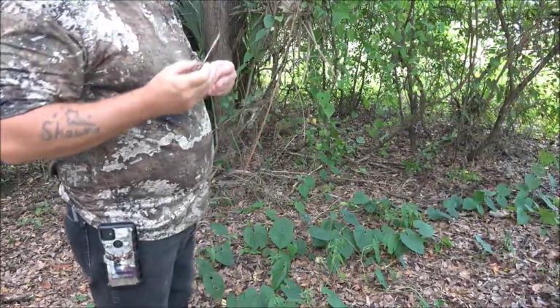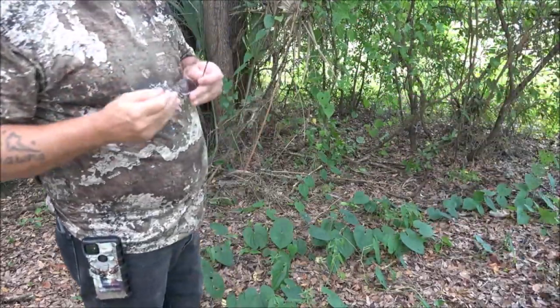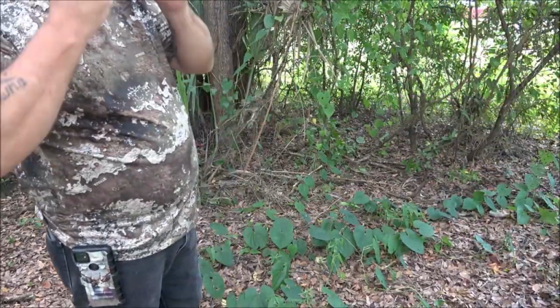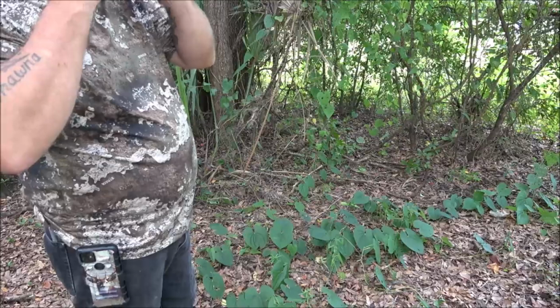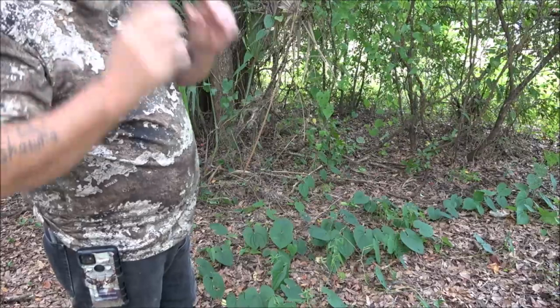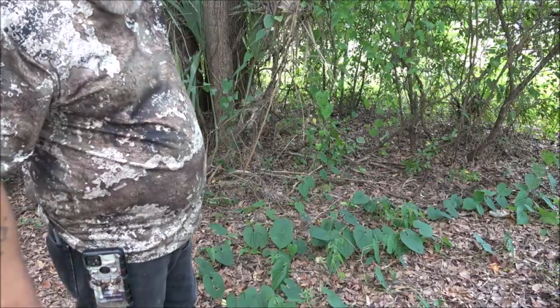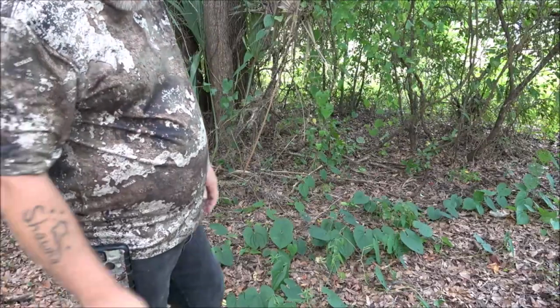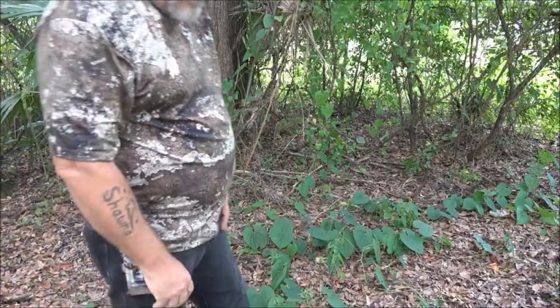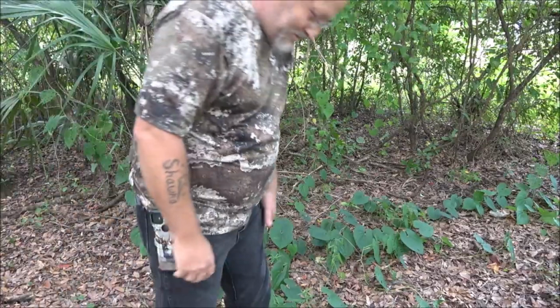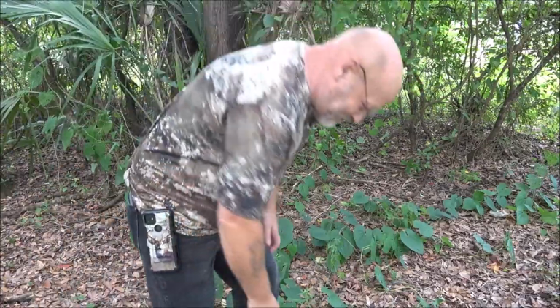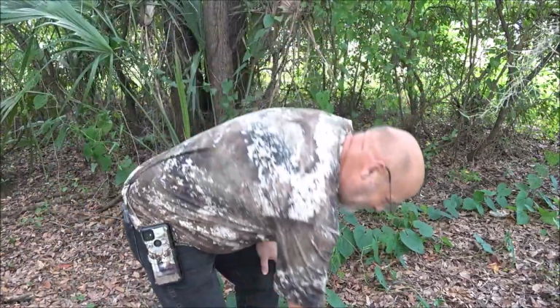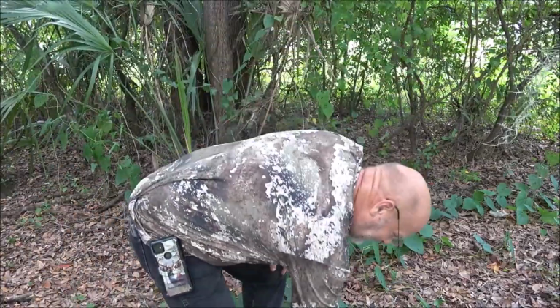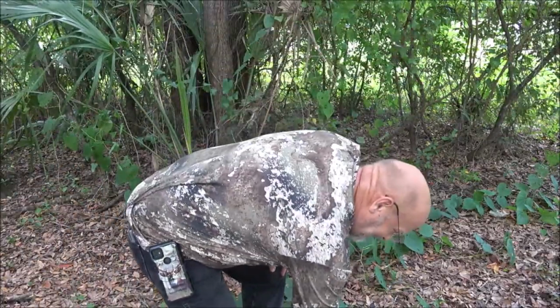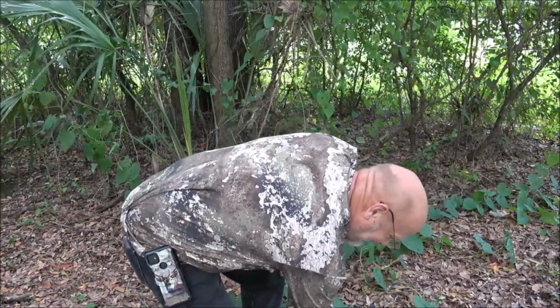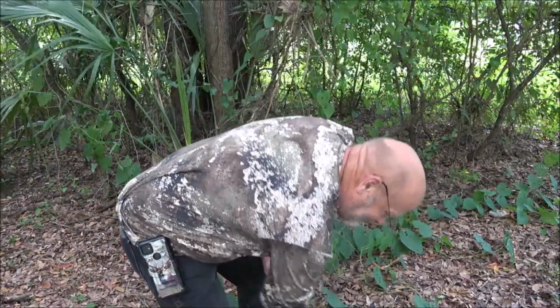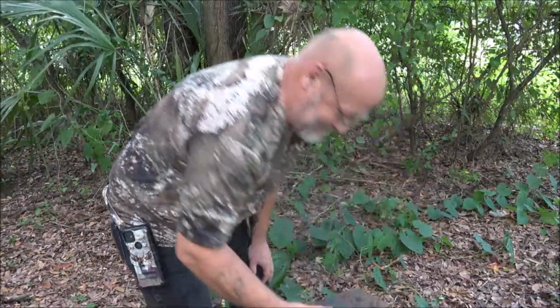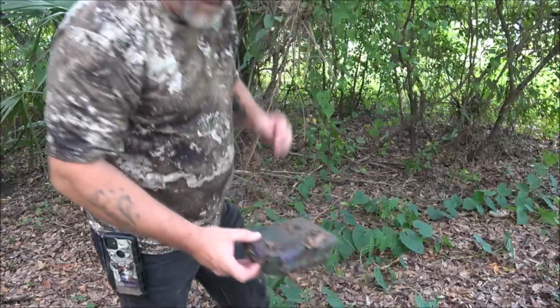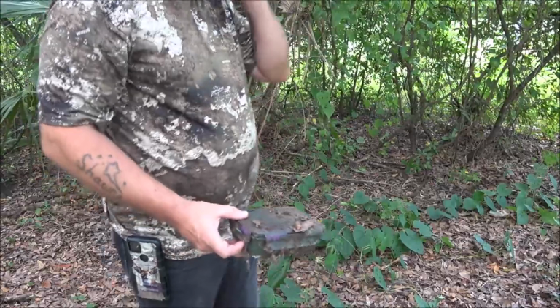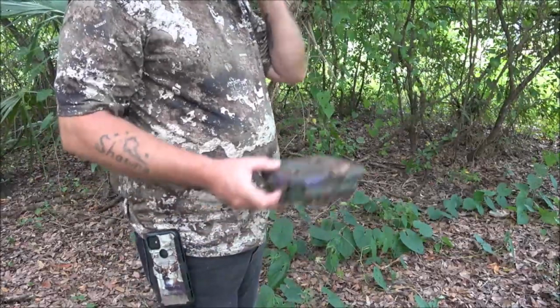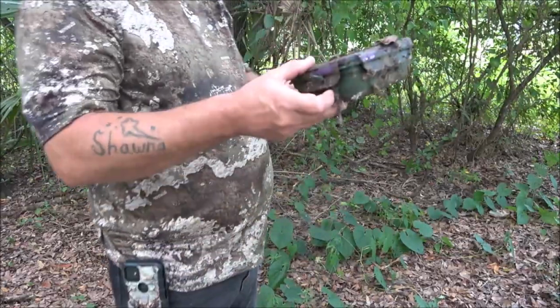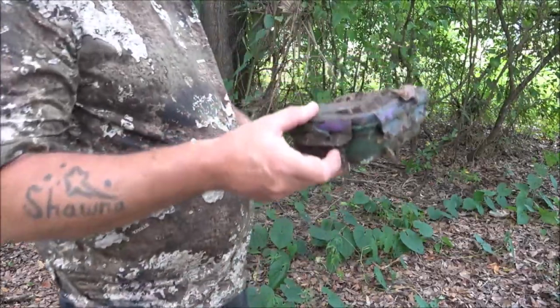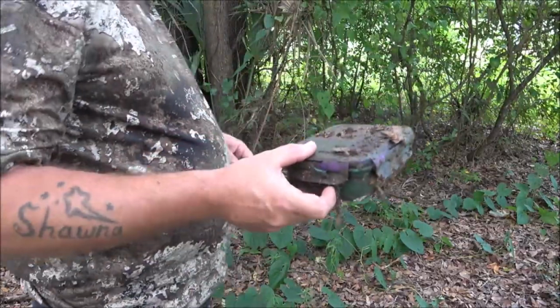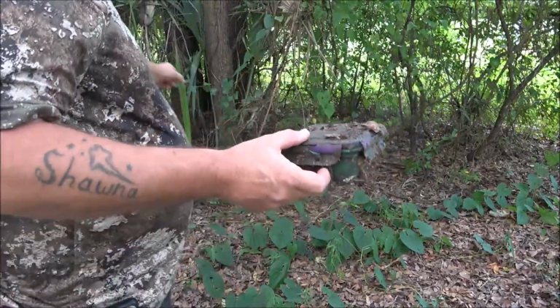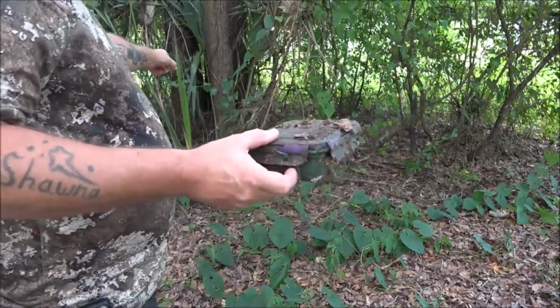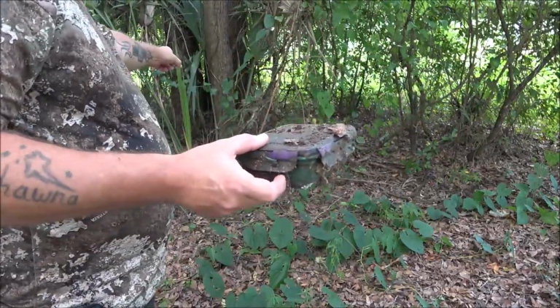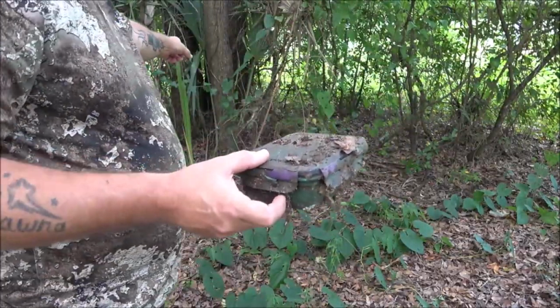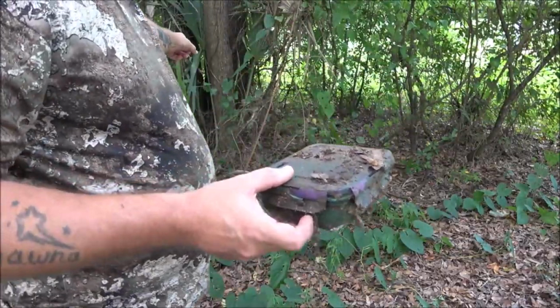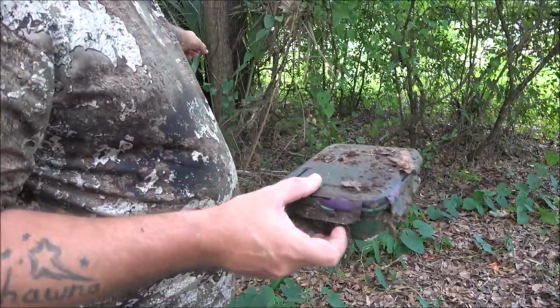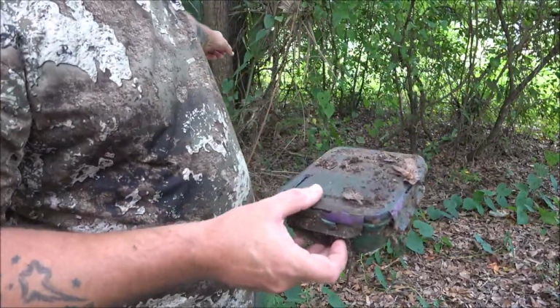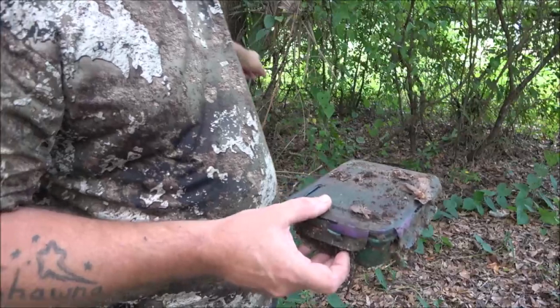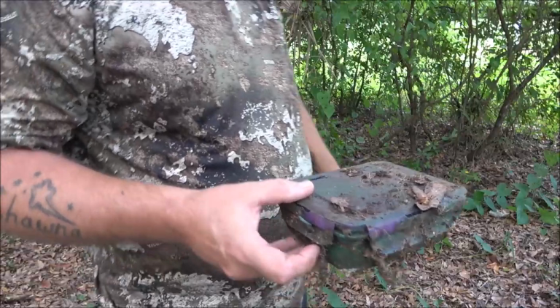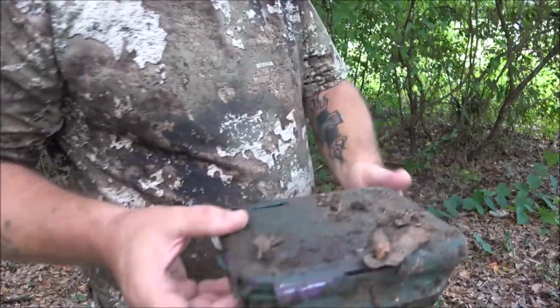All right, he found it in the tree — right there where I said it's got to be in that tree. All right.